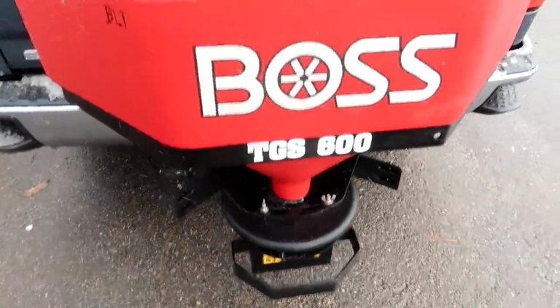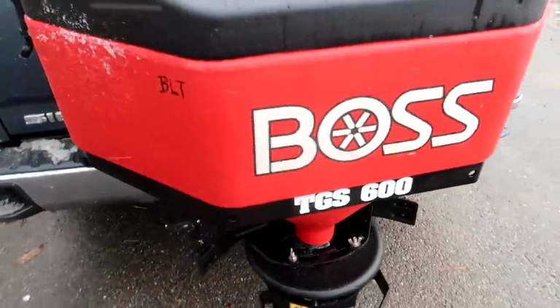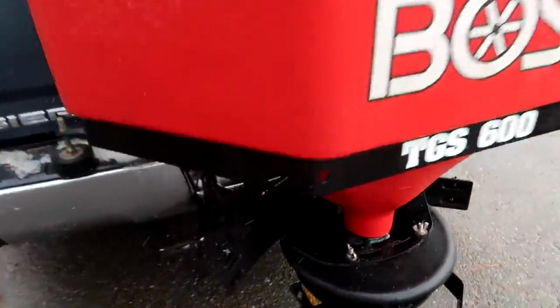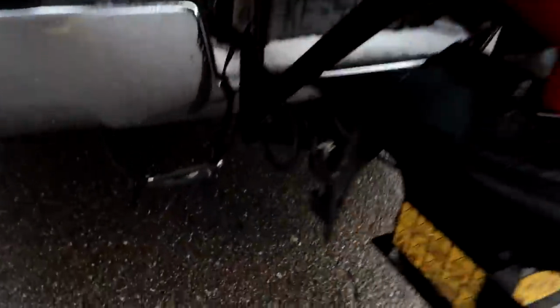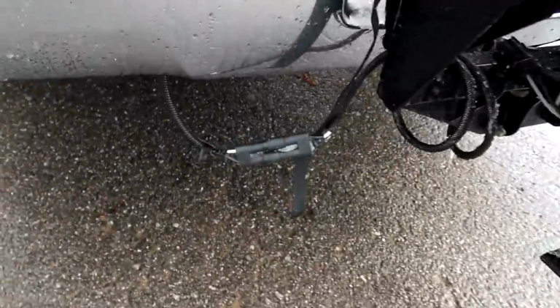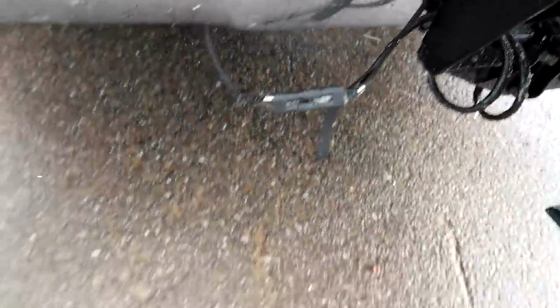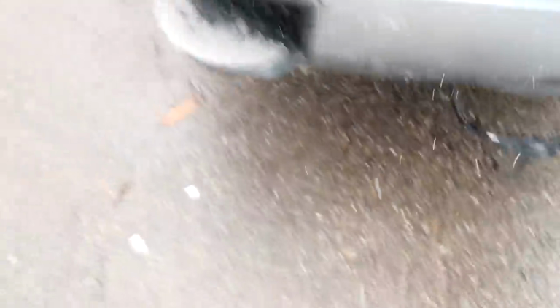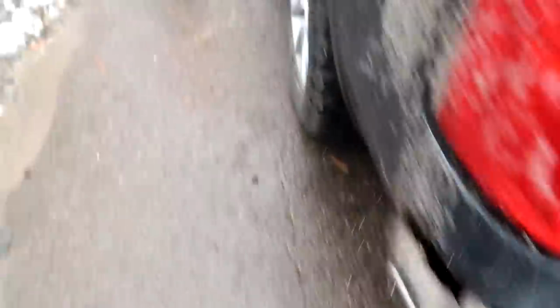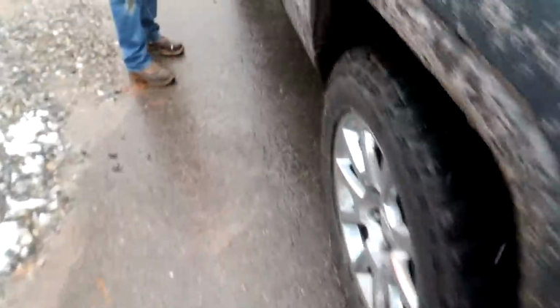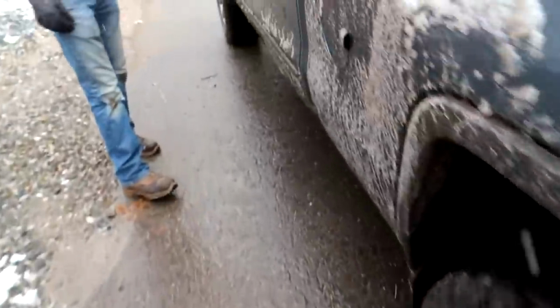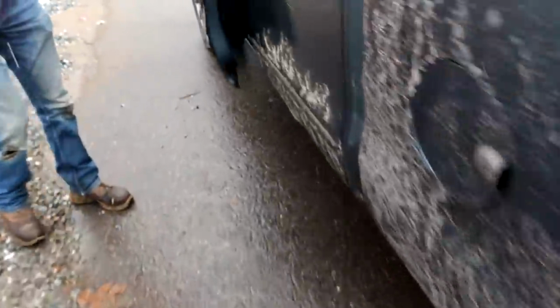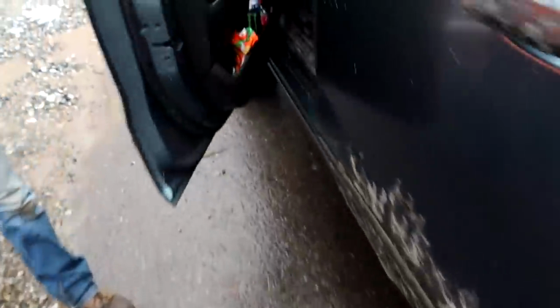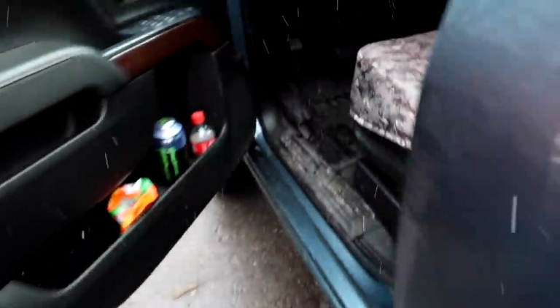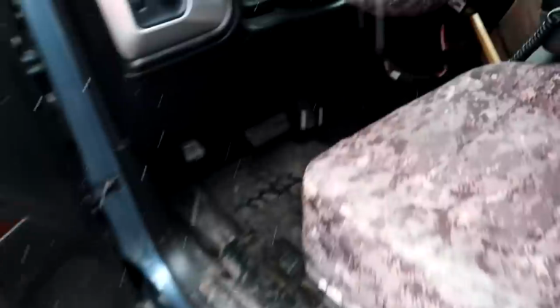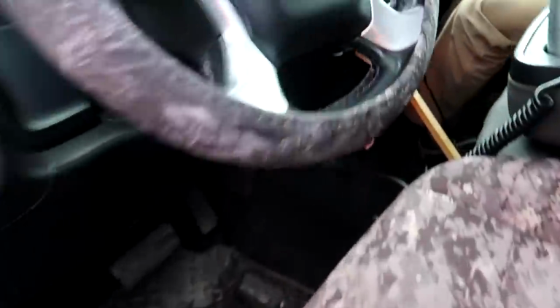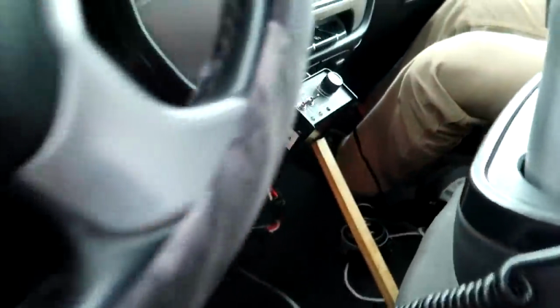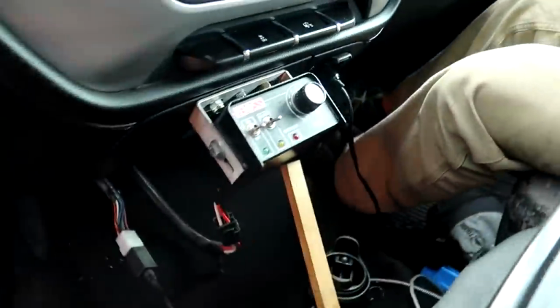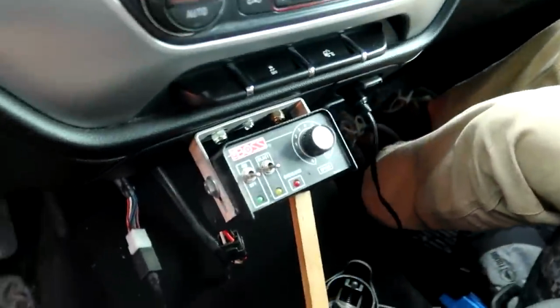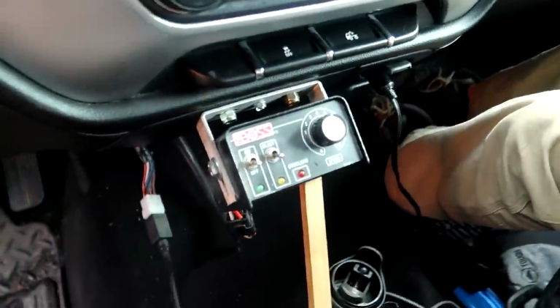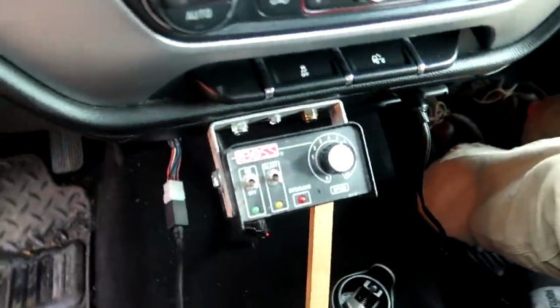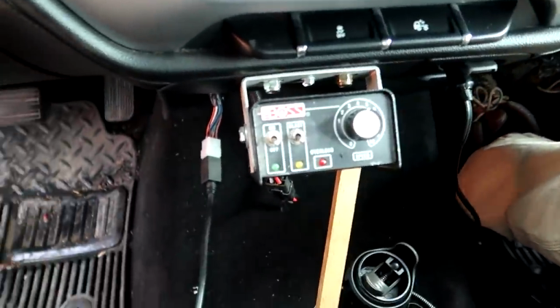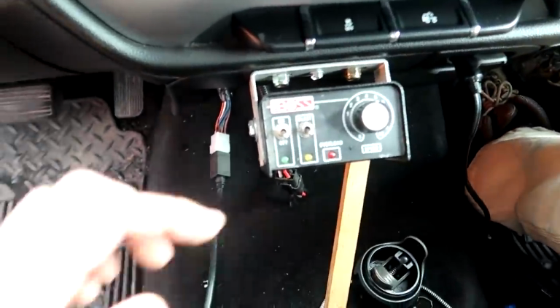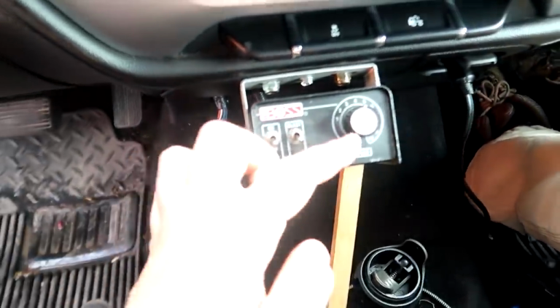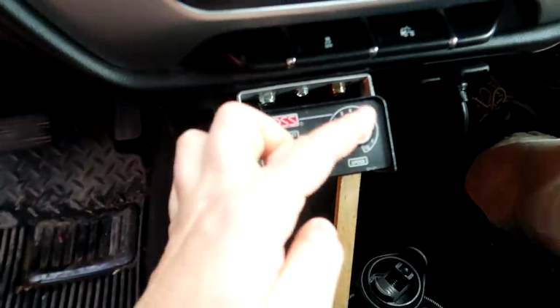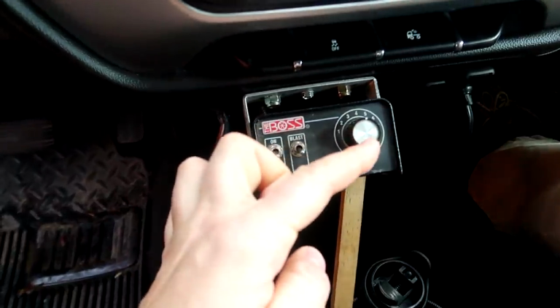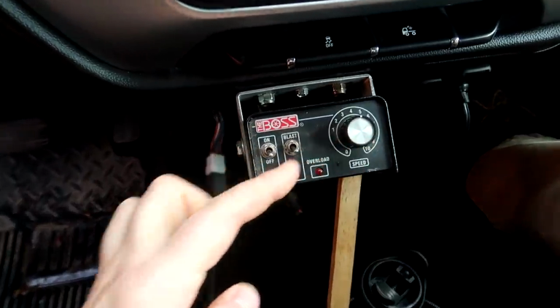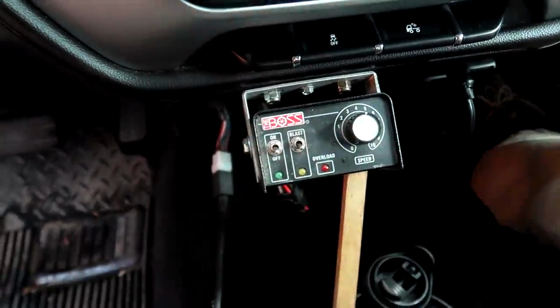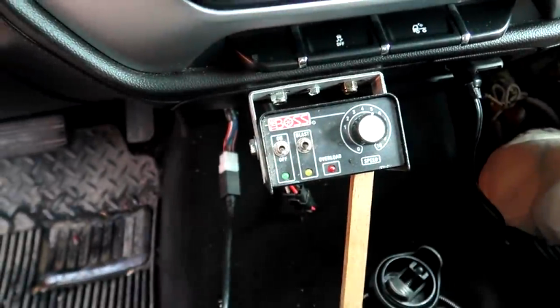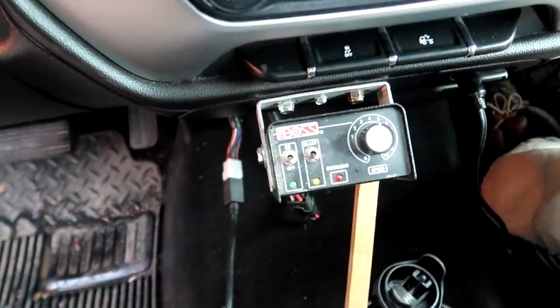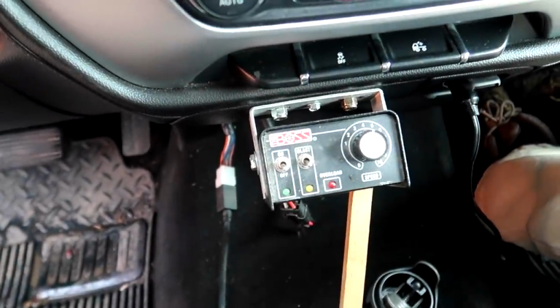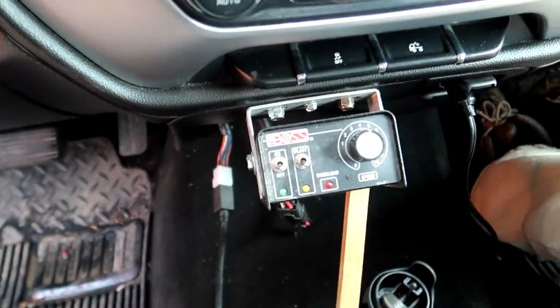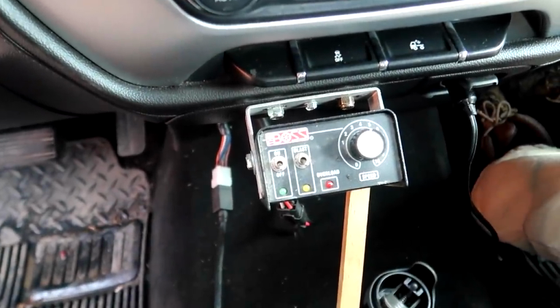So you plug it in into your car, then you got the controls — from zero to ten is the speed, how fast it's gonna be spinning.